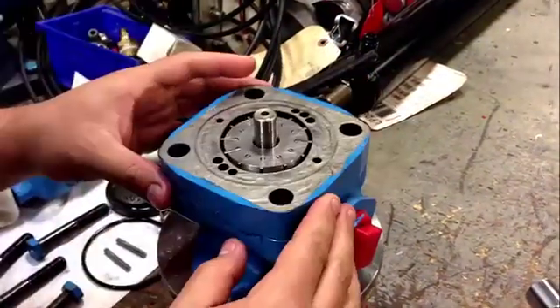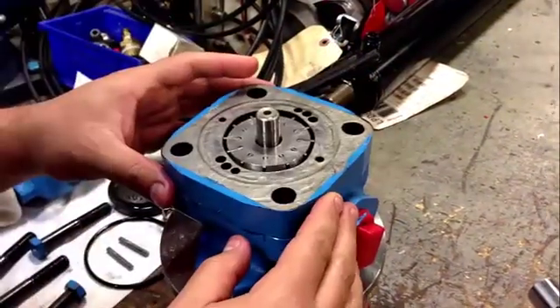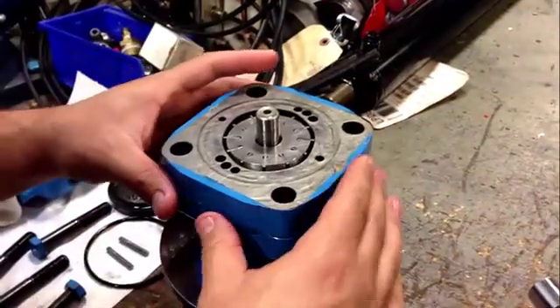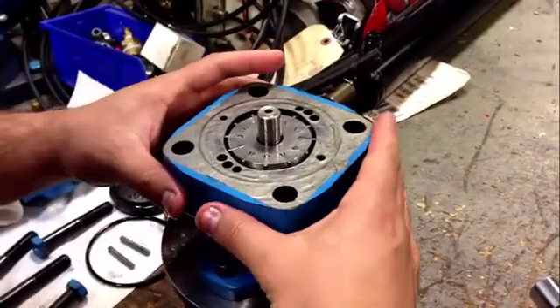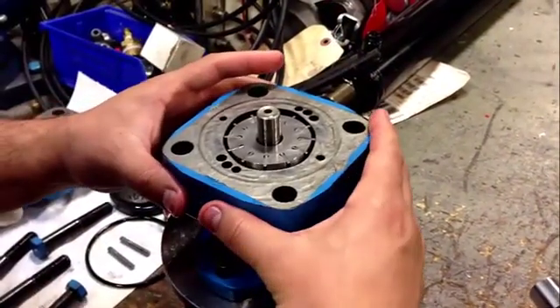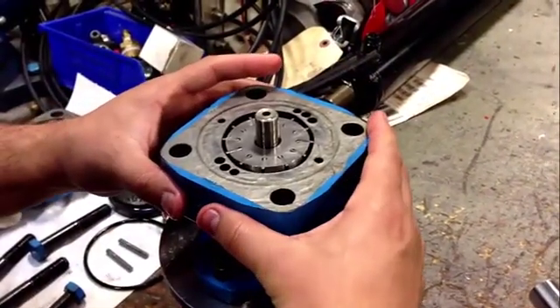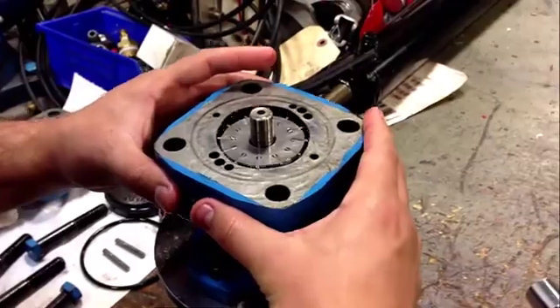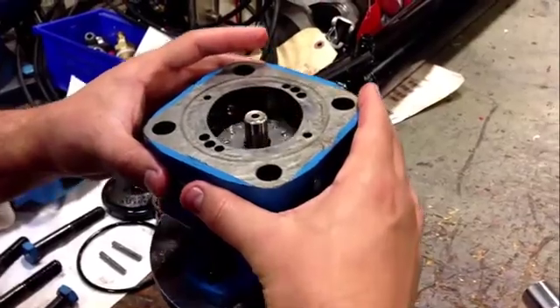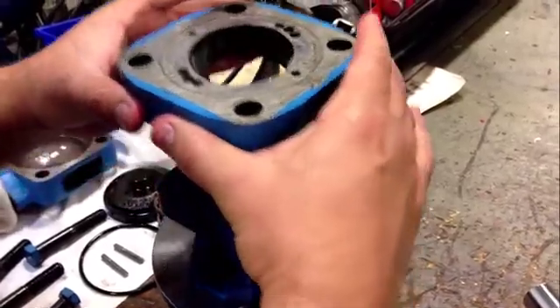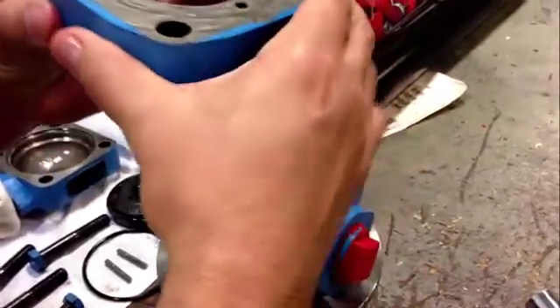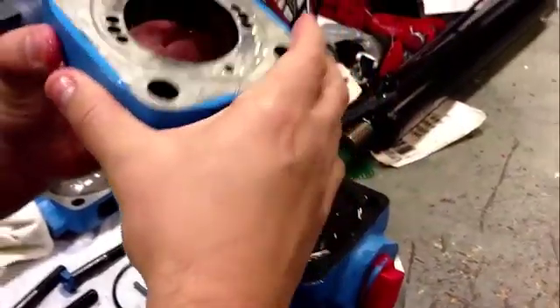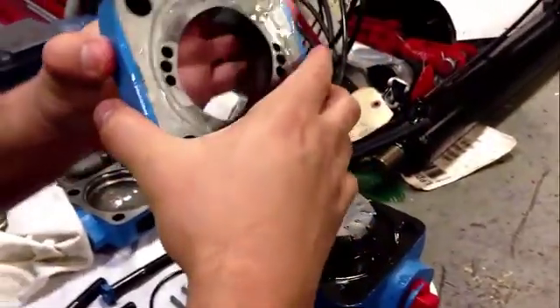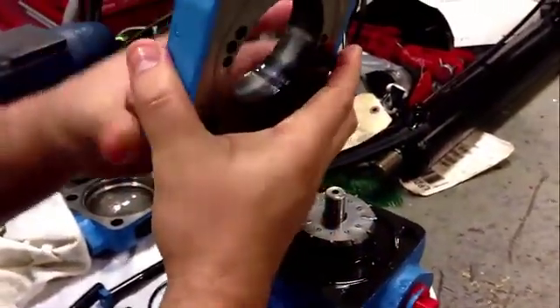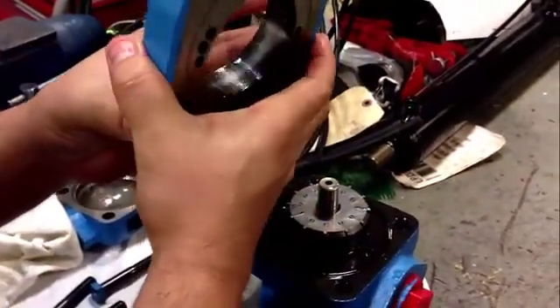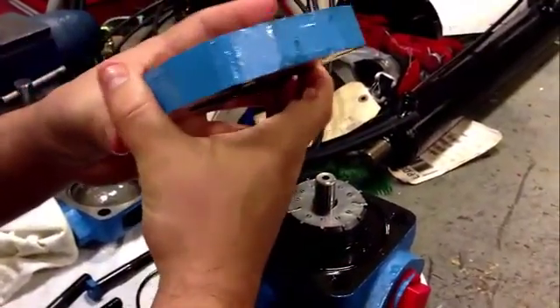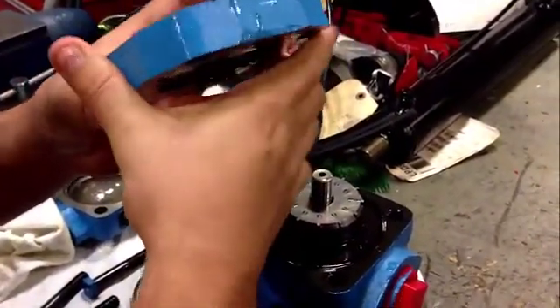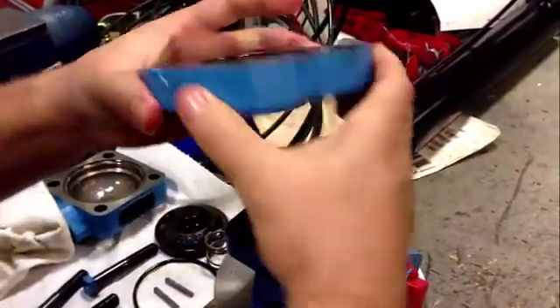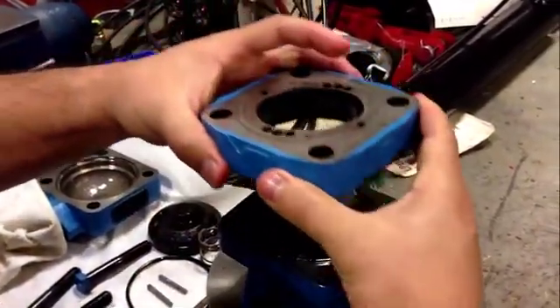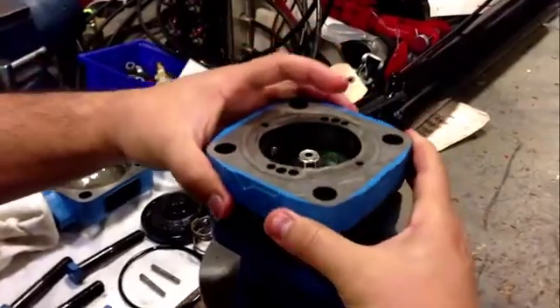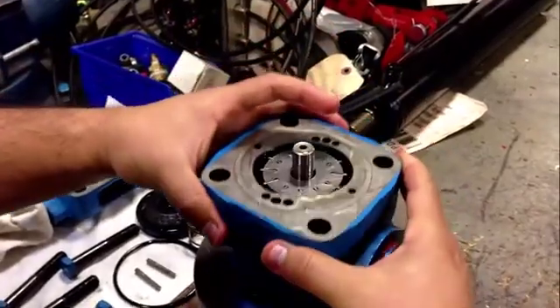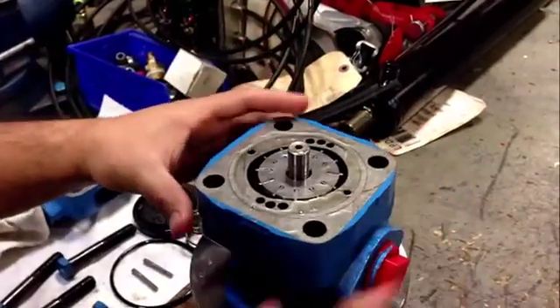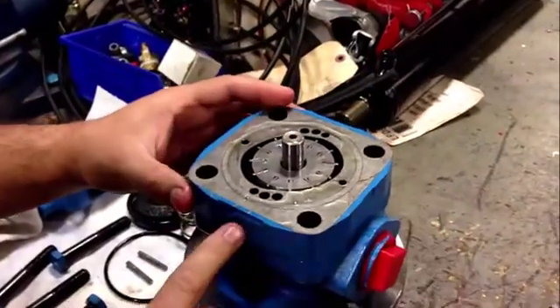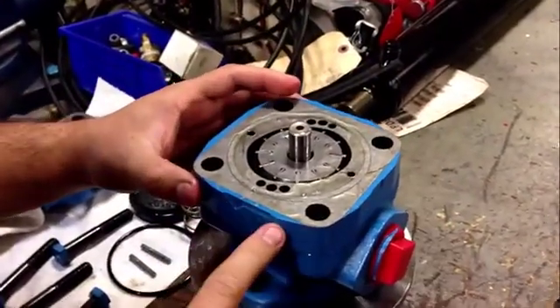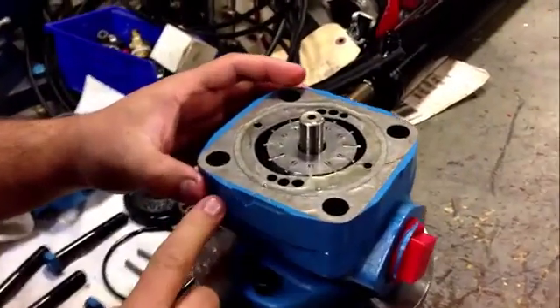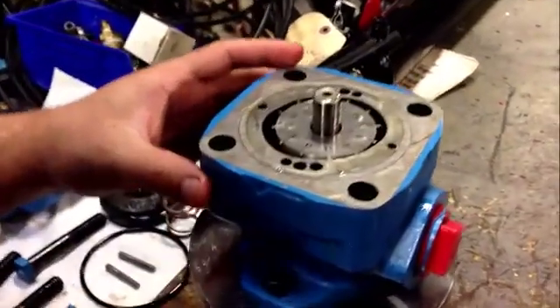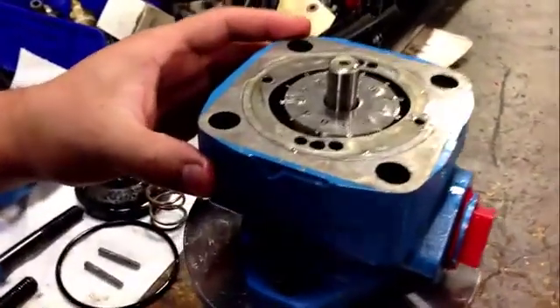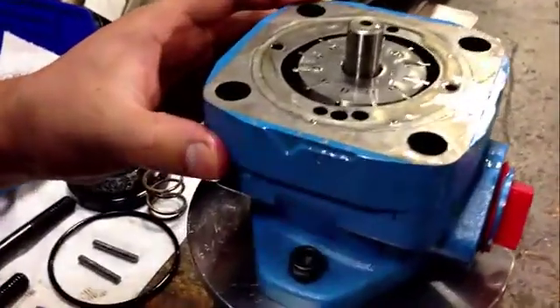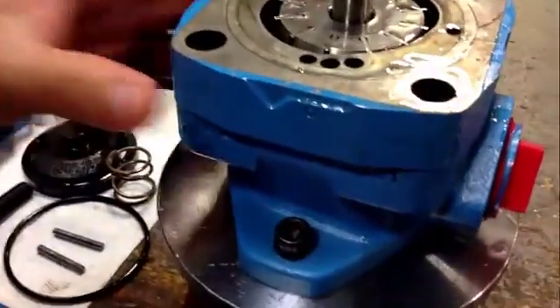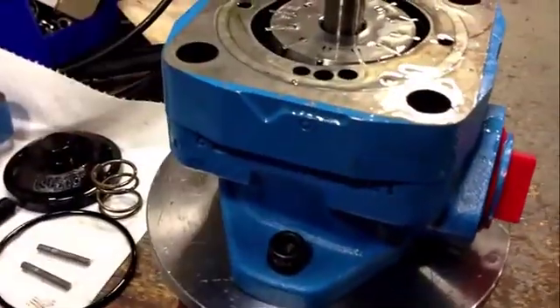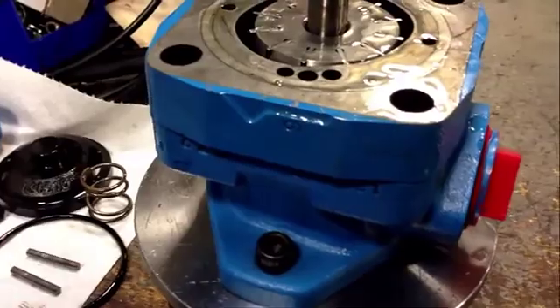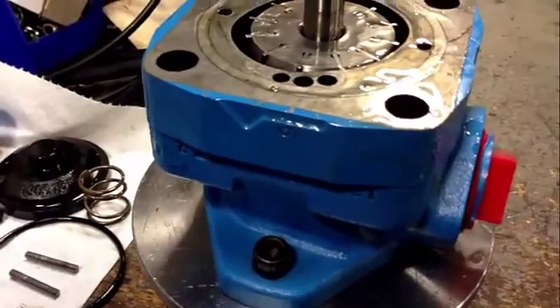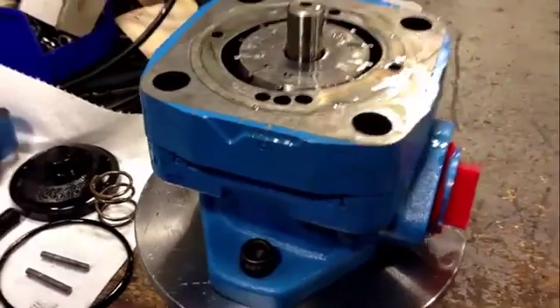We carefully remove the ring, flip it 180 degrees, and put it back in — and now you can see the rotation is going to be changed.